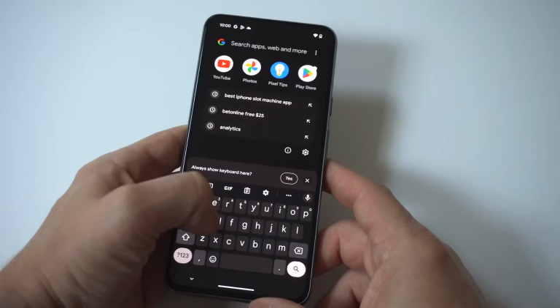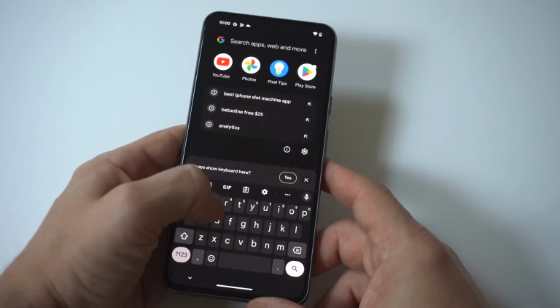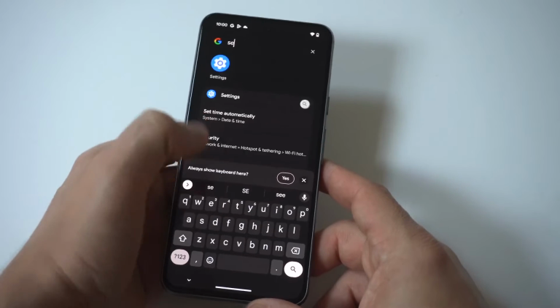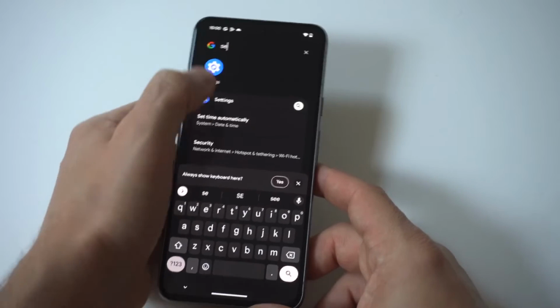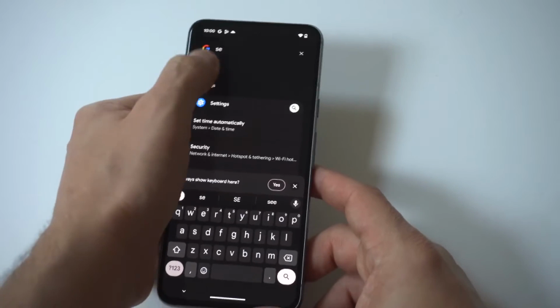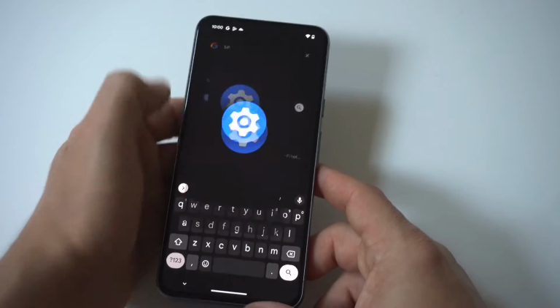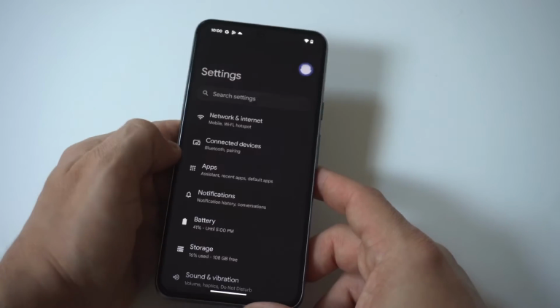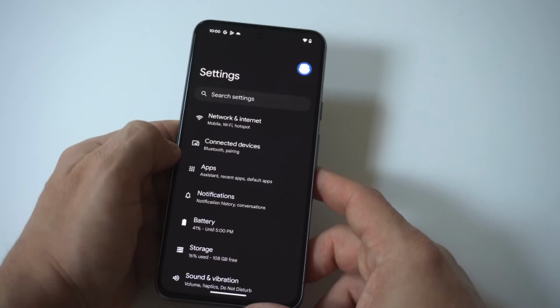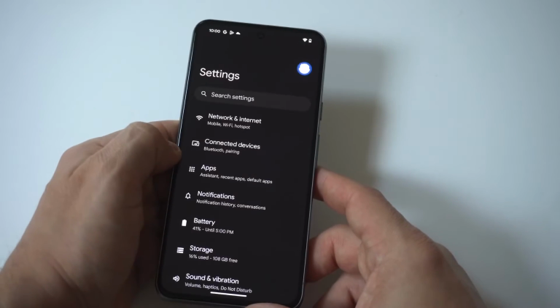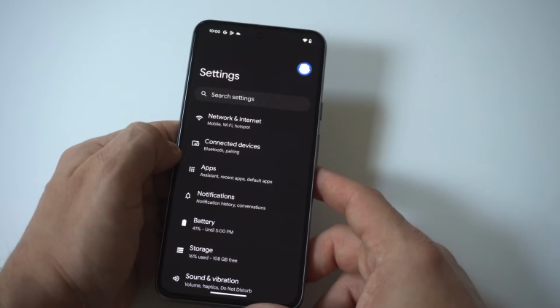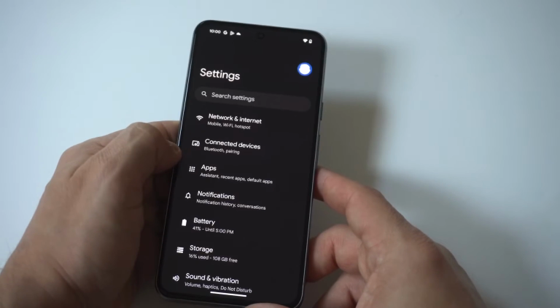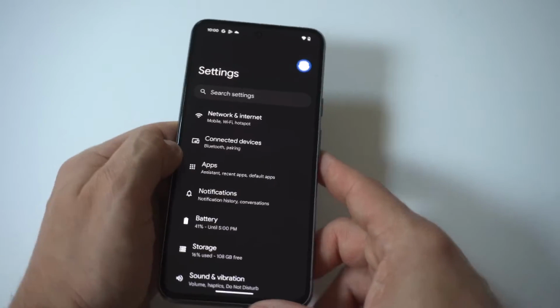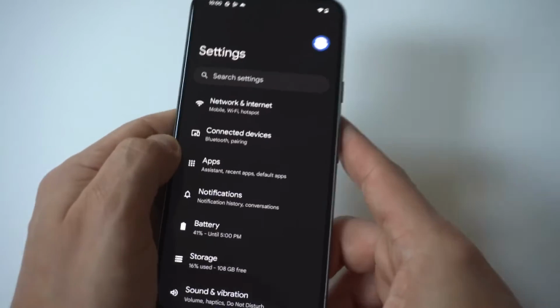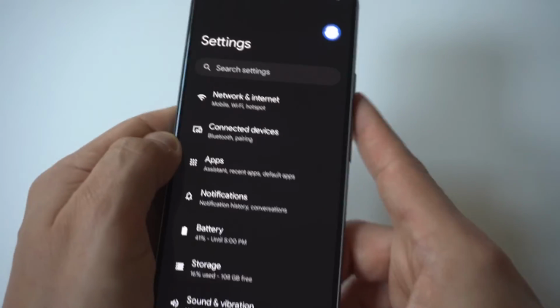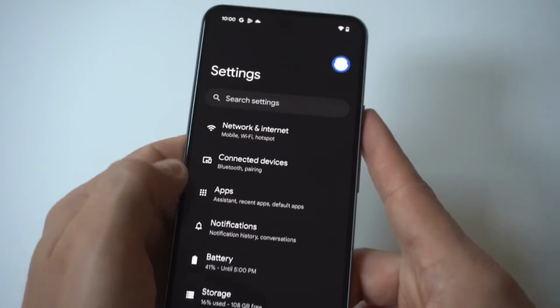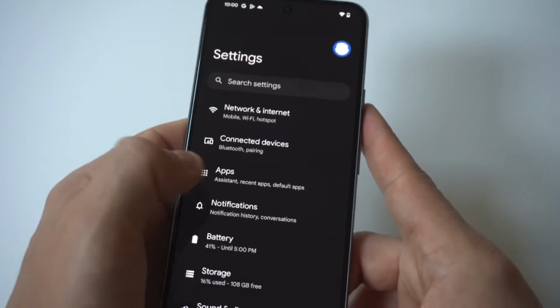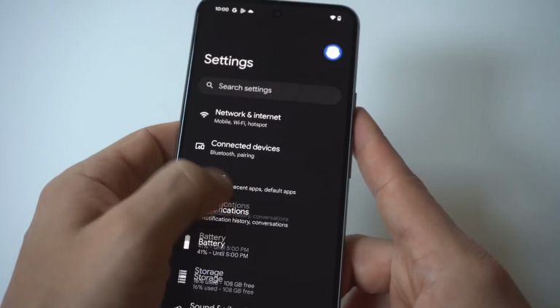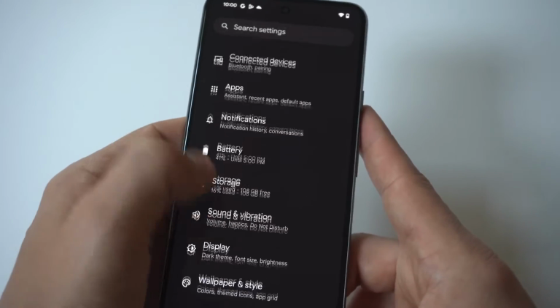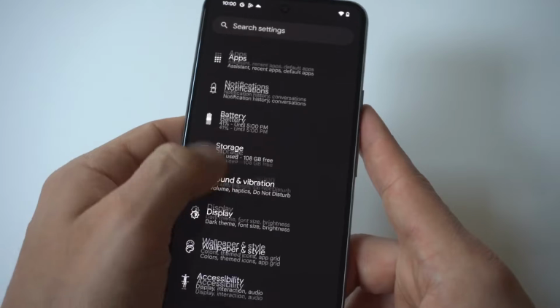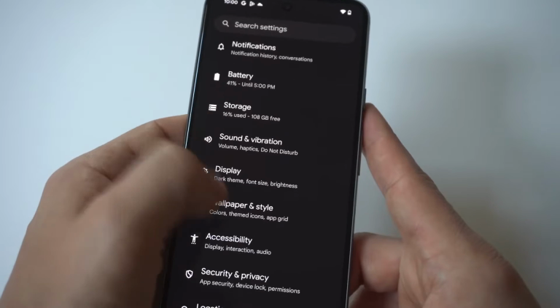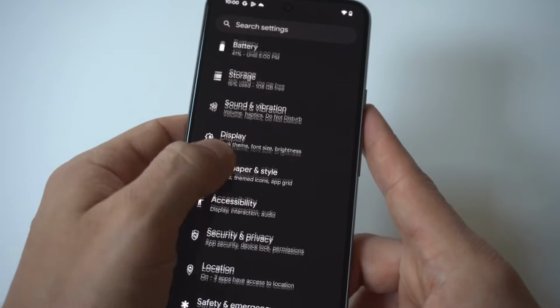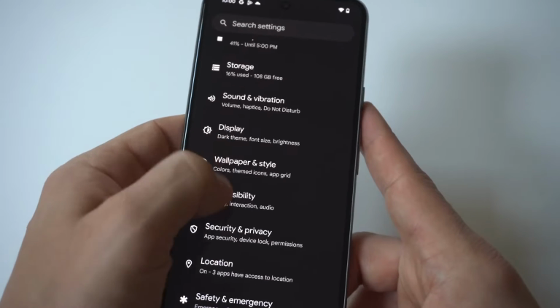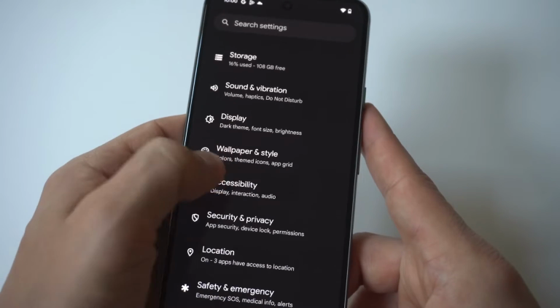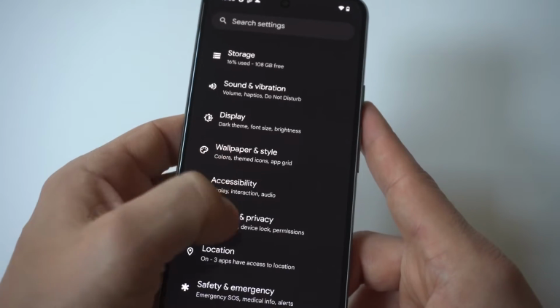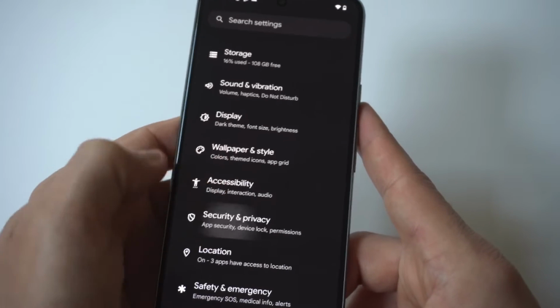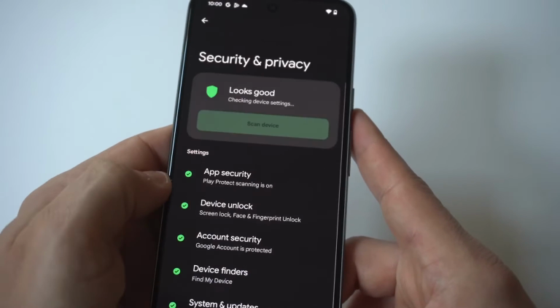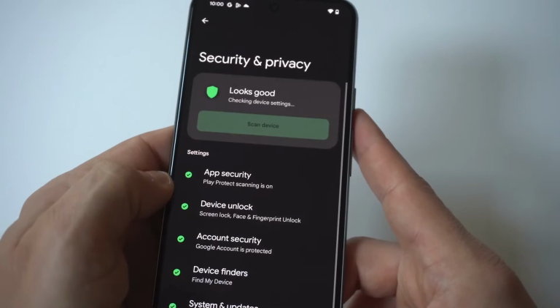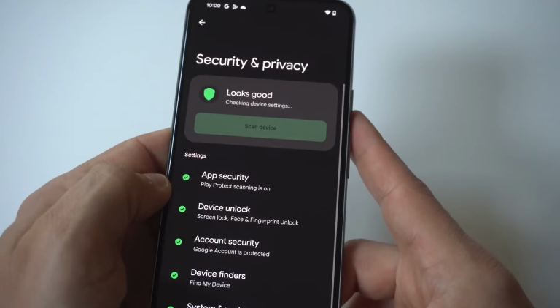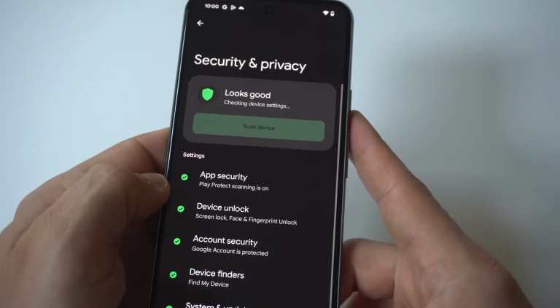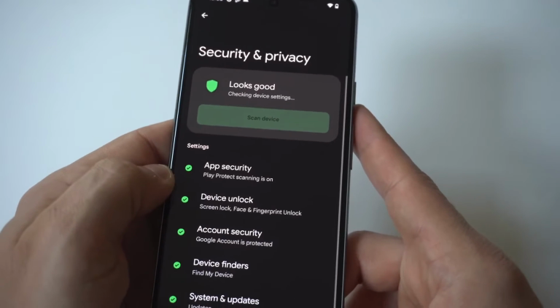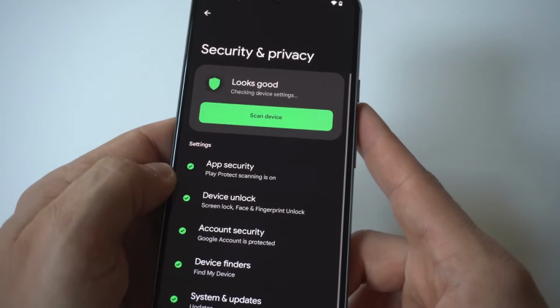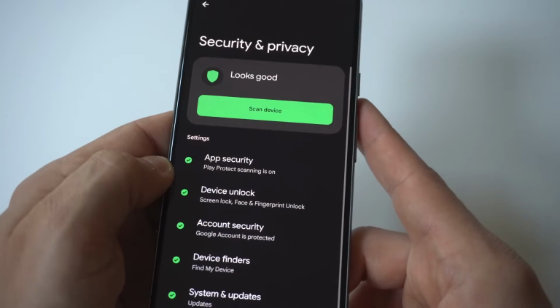To get this set up or changed, you just want to go to your Settings, scroll down to the Security and Privacy option, and then you're going to see the Lock Screen option right here.